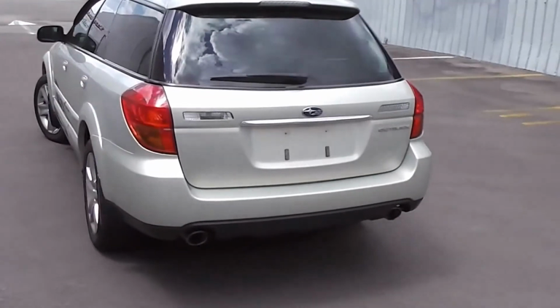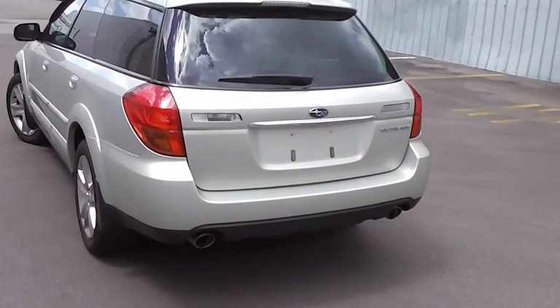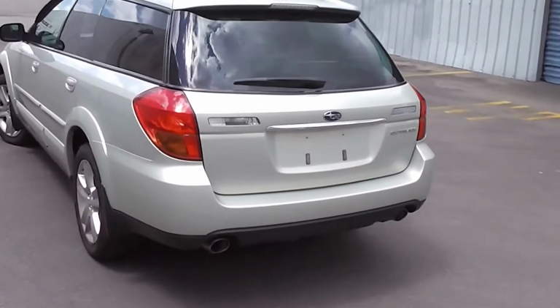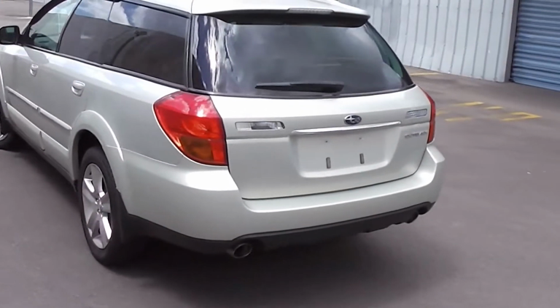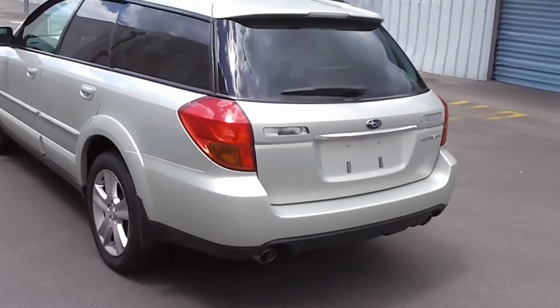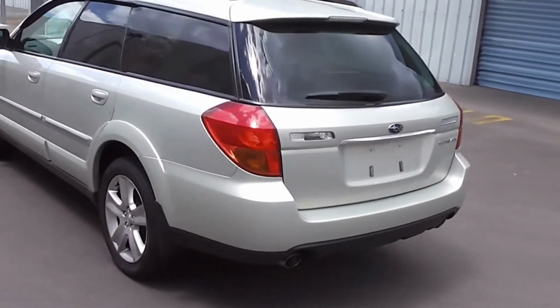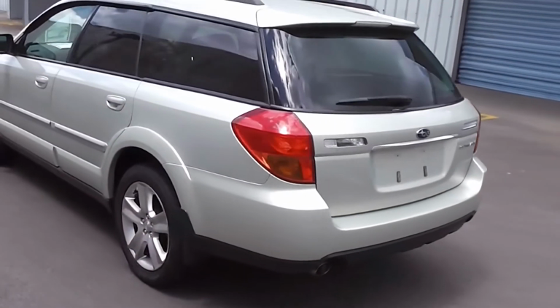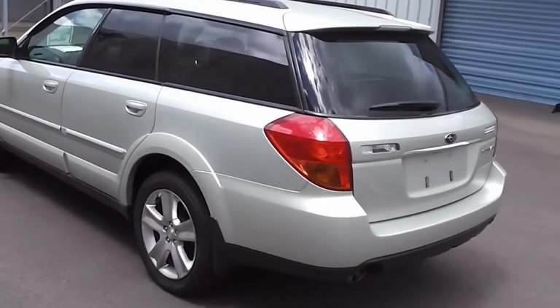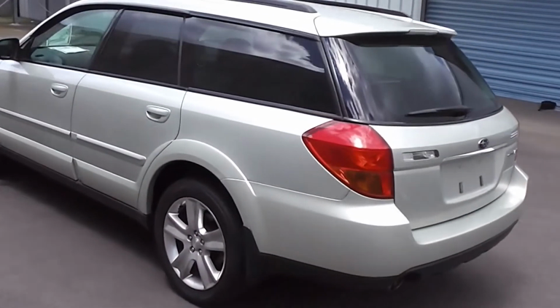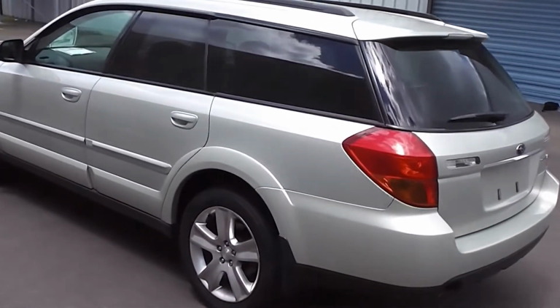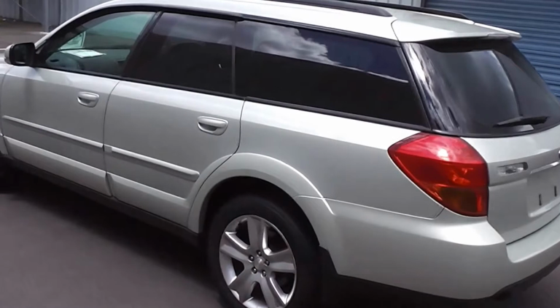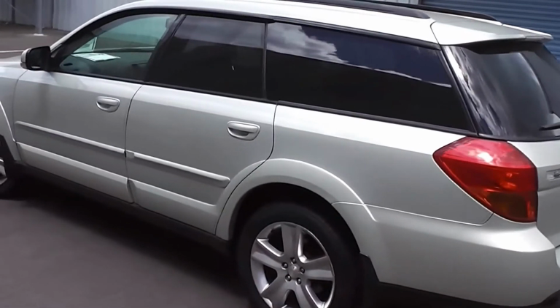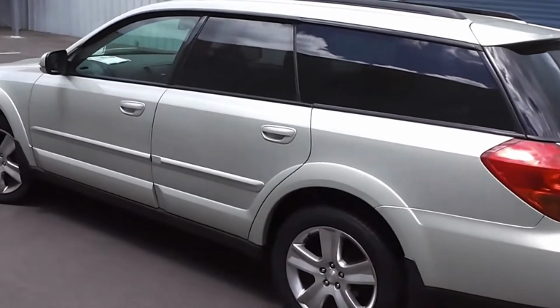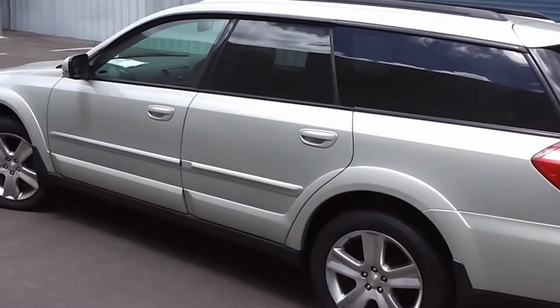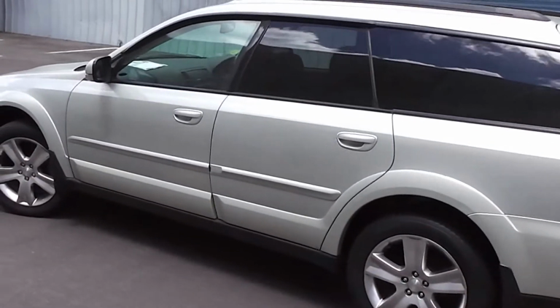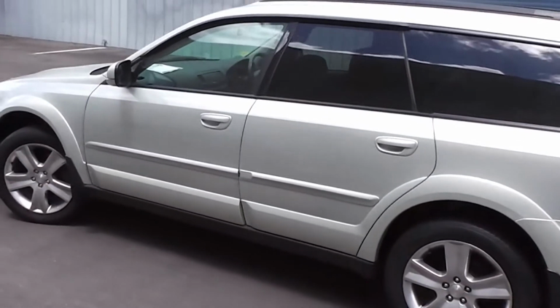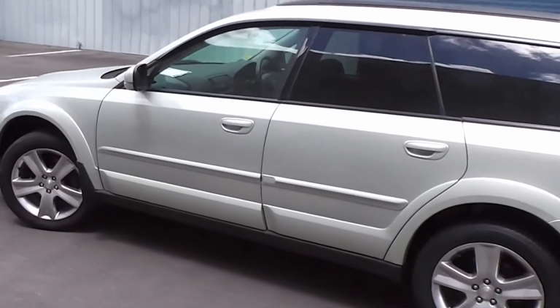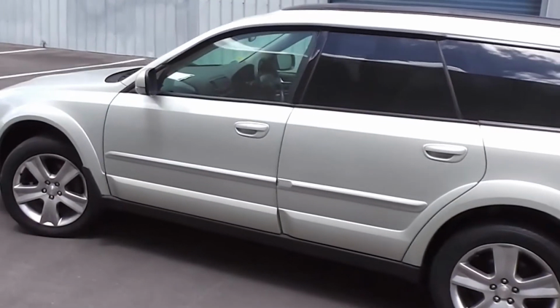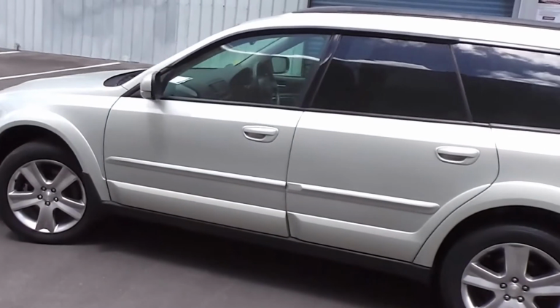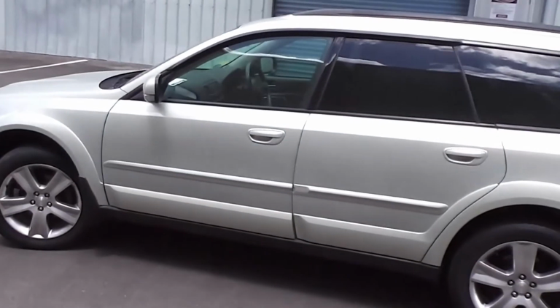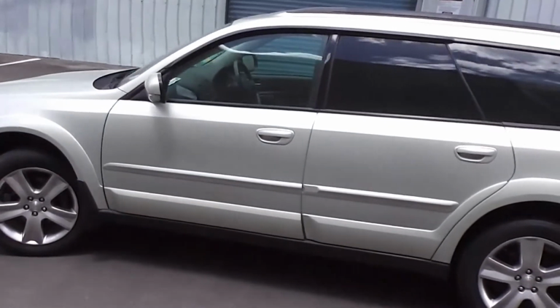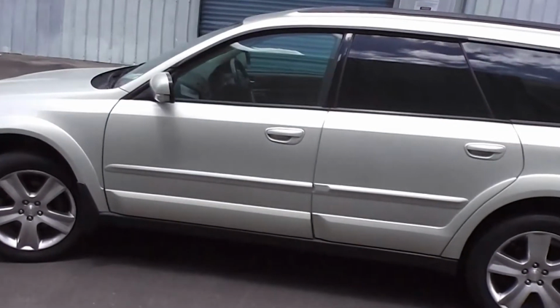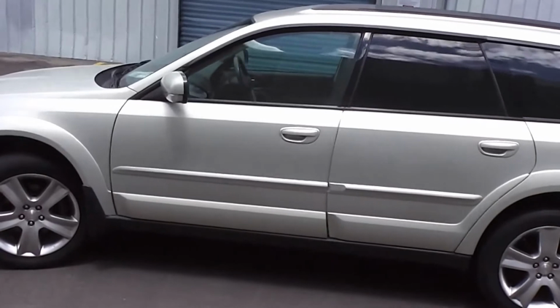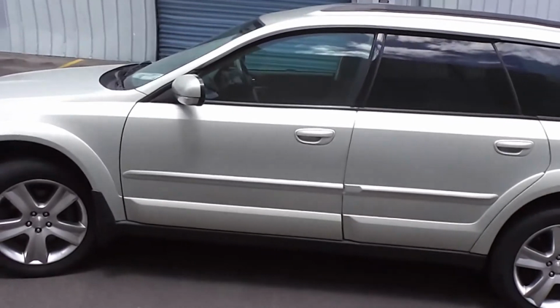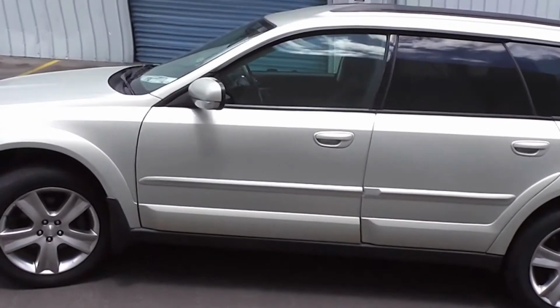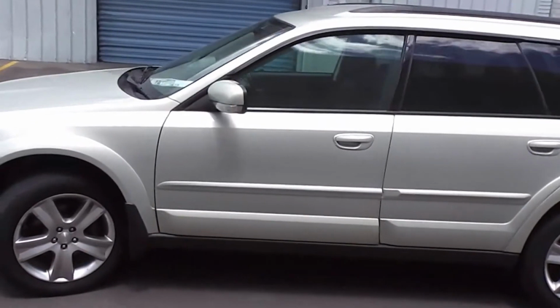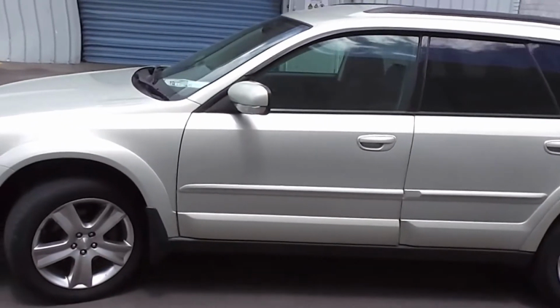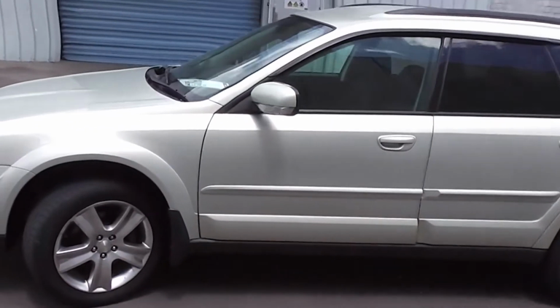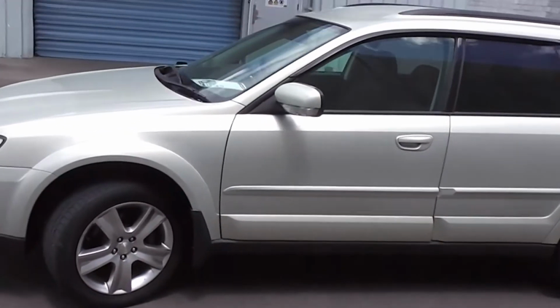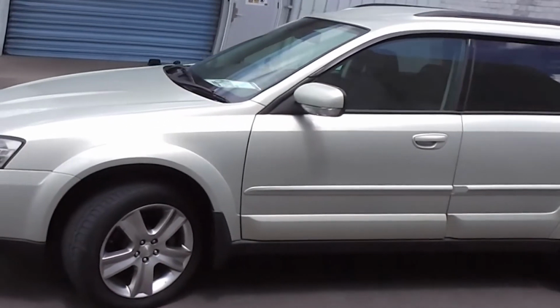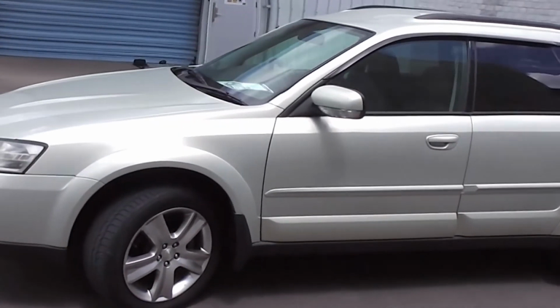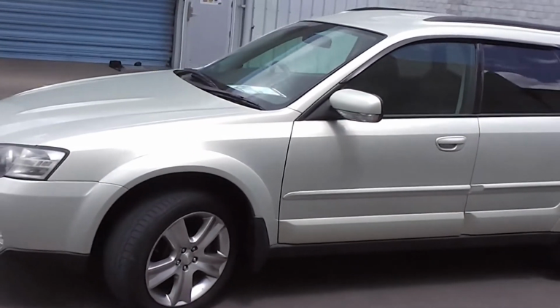It's powered by a 2.5 litre 4-cylinder boxer engine, which produces 165 horsepower. It goes for a Tiptronic automatic transmission and of course it's got Subaru's fantastic 4-wheel drive technology.